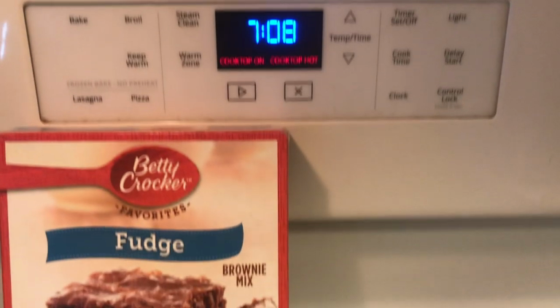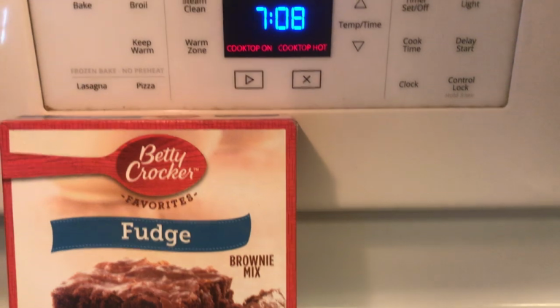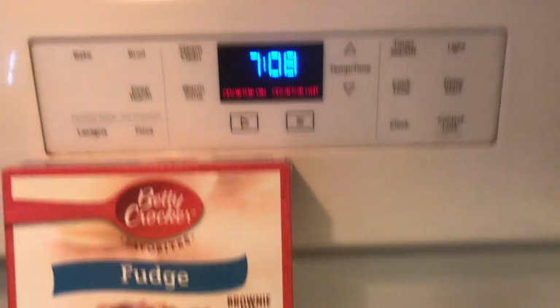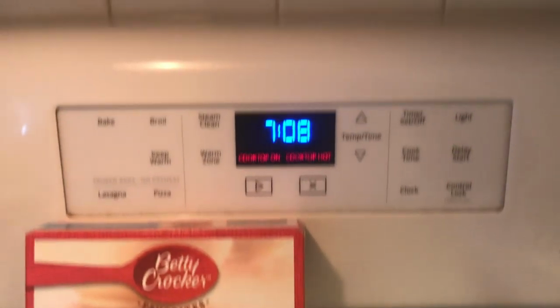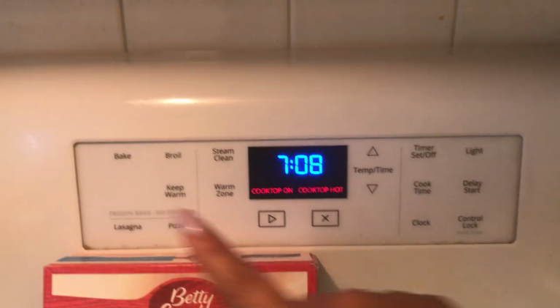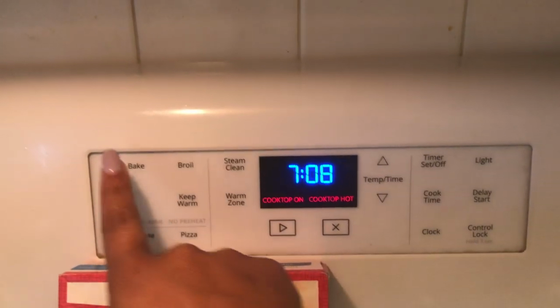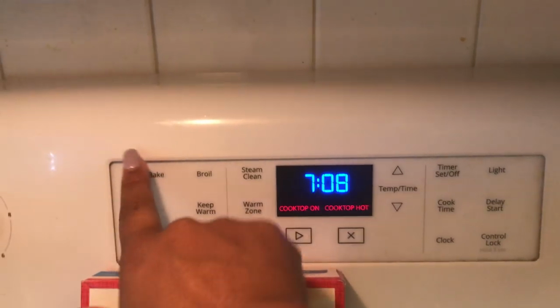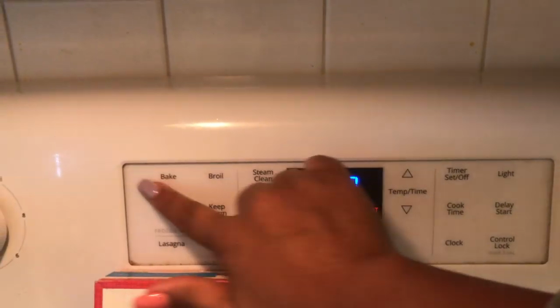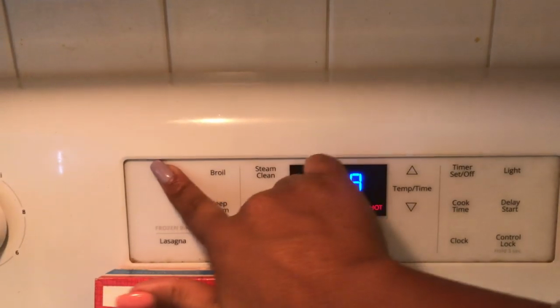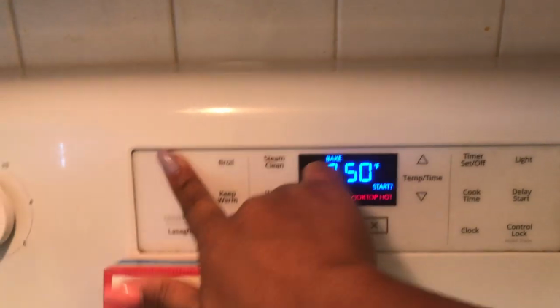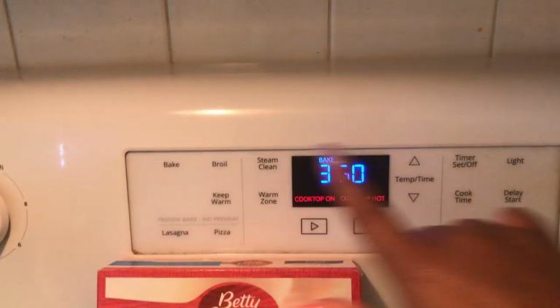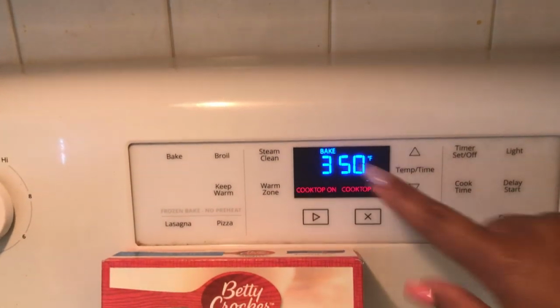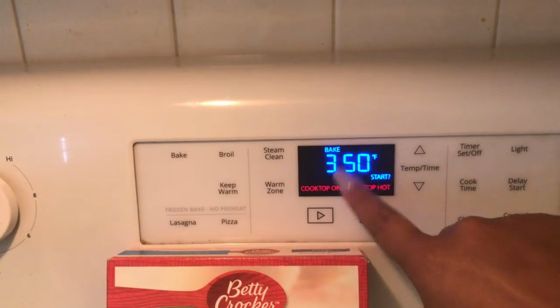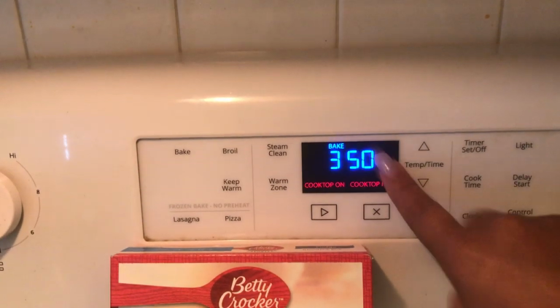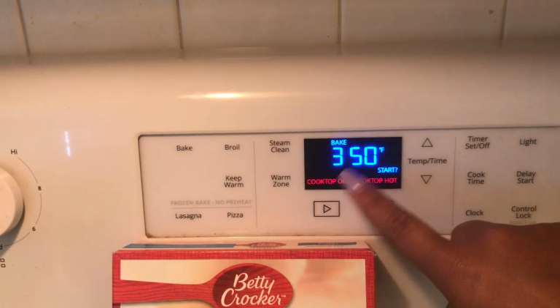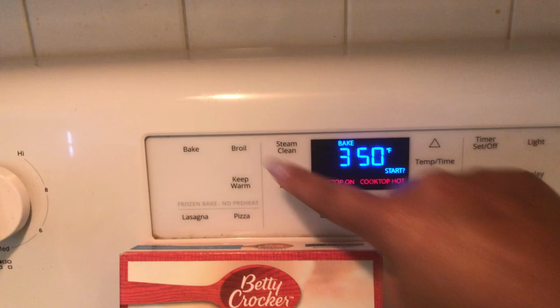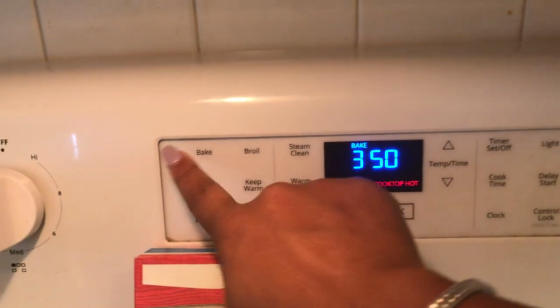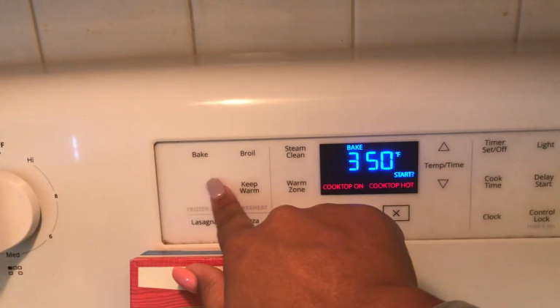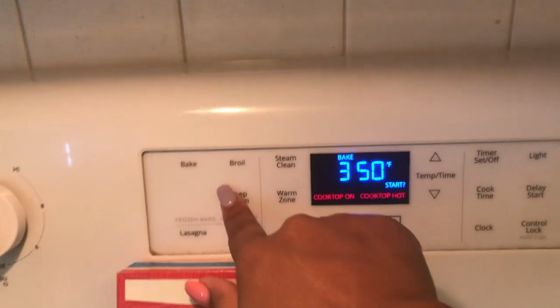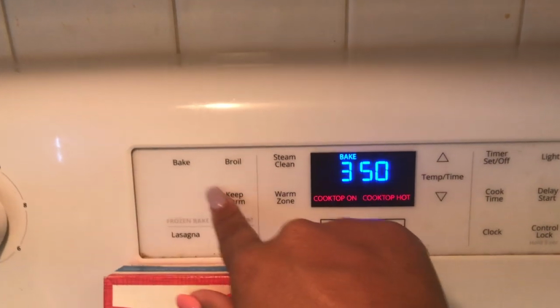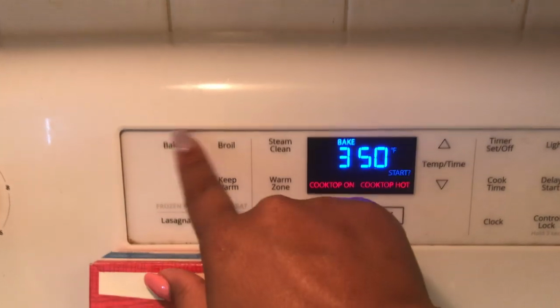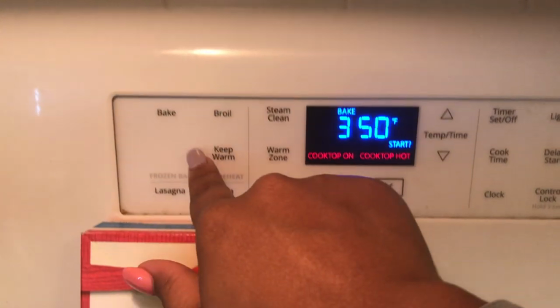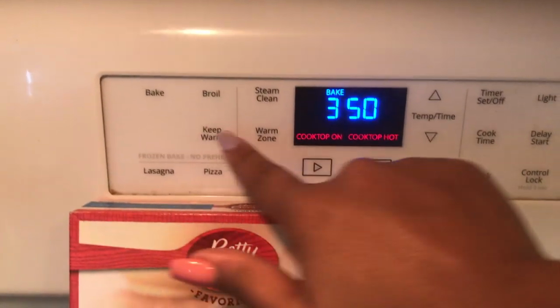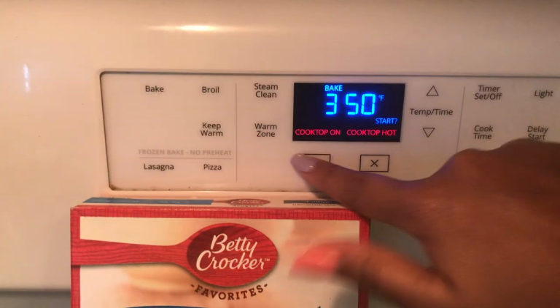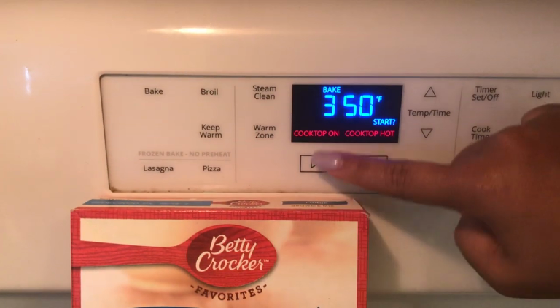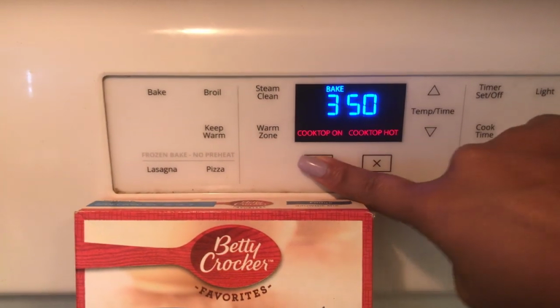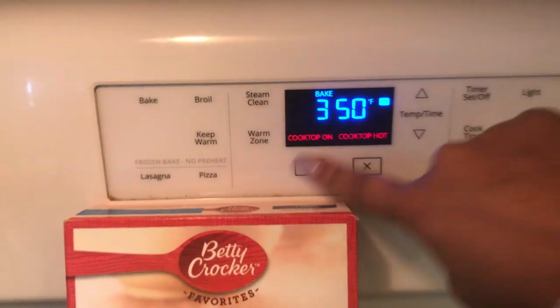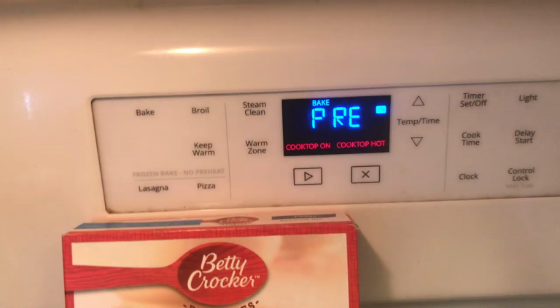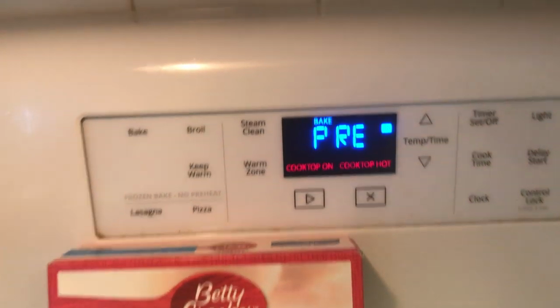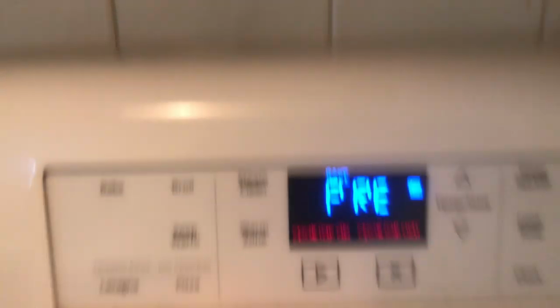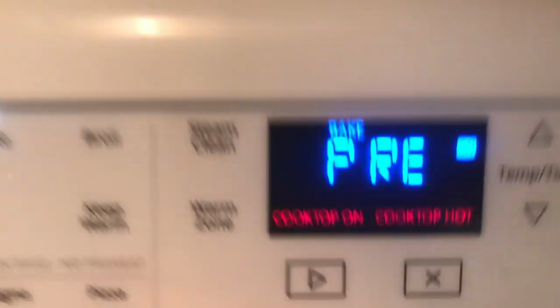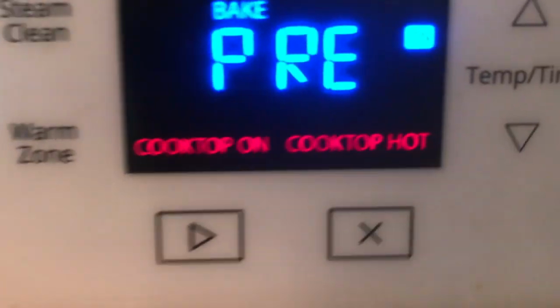So before we start, you want to make sure you preheat your oven to 350. Press bake if your oven looks like mine, and then start. So now it's preheating.